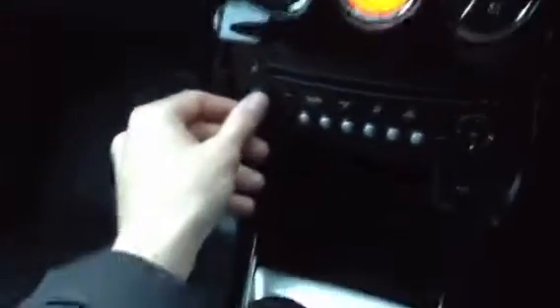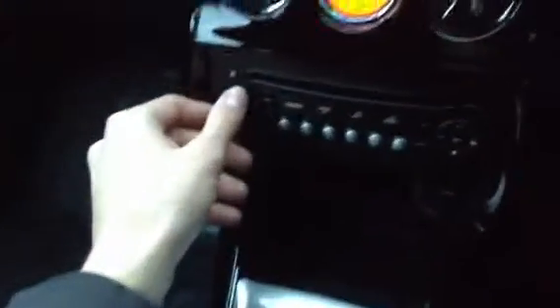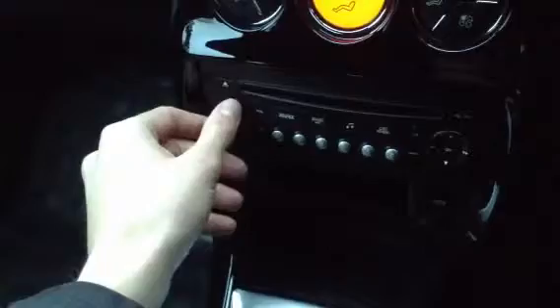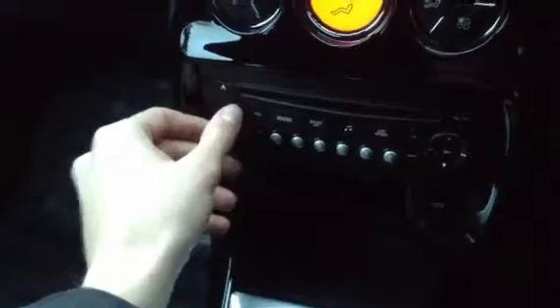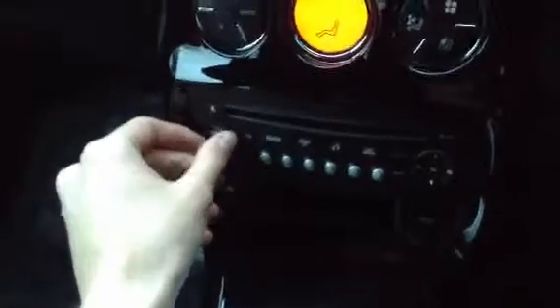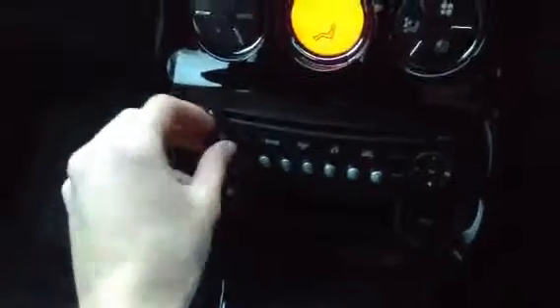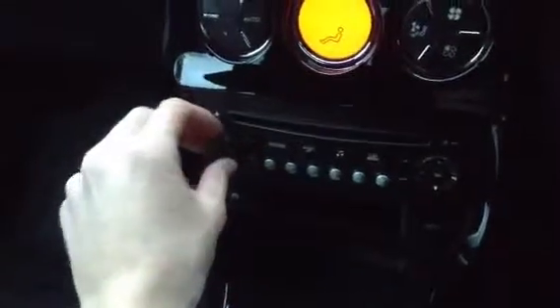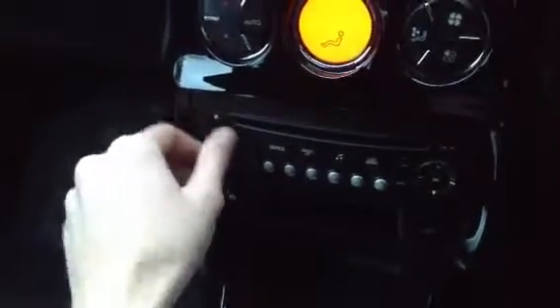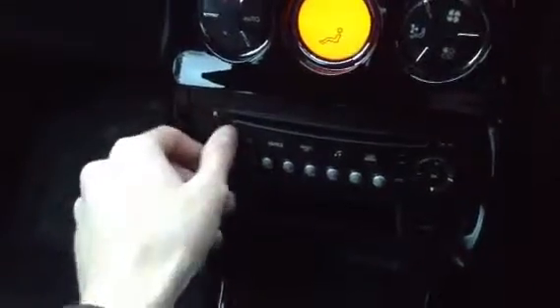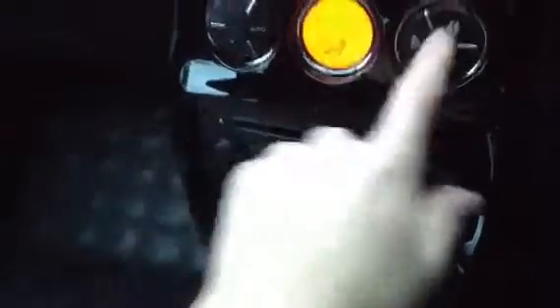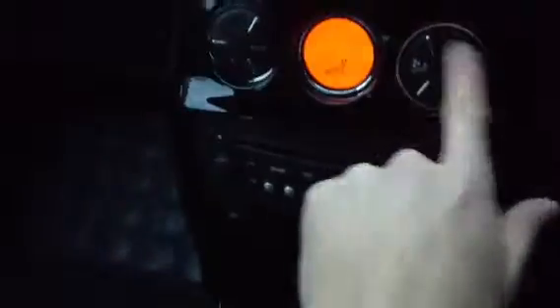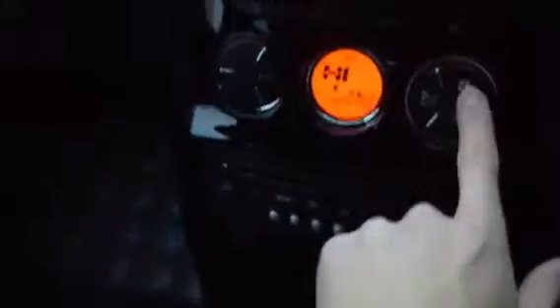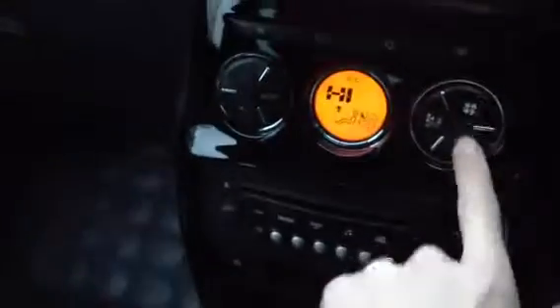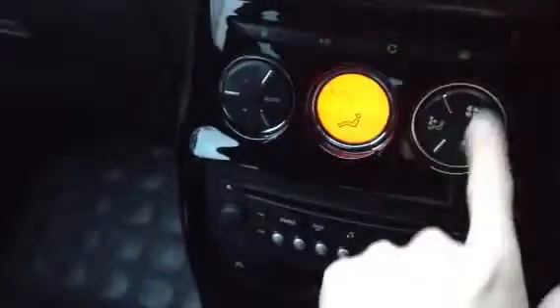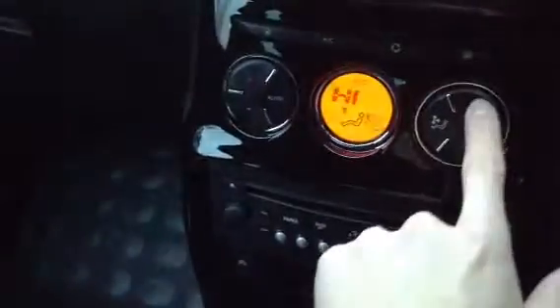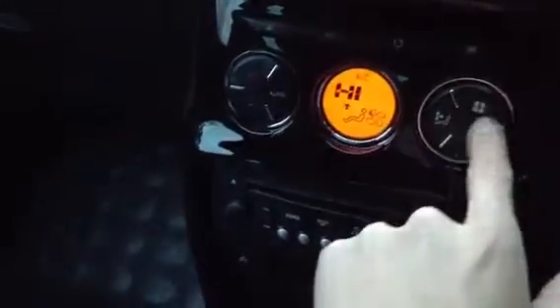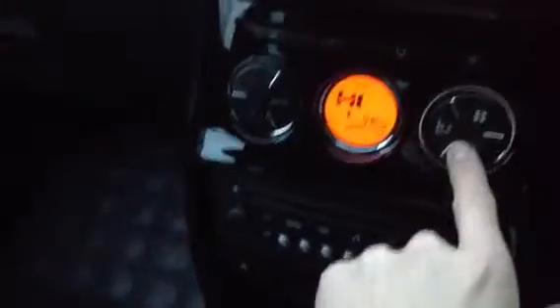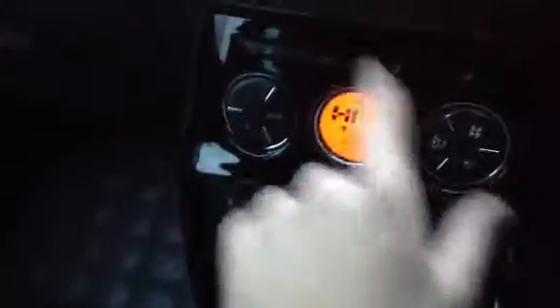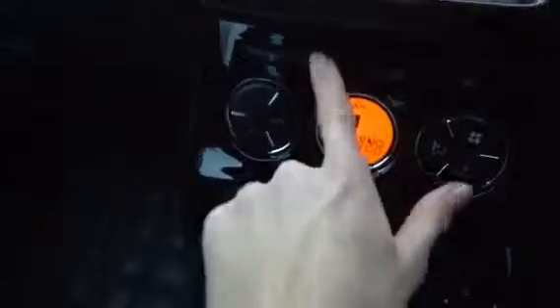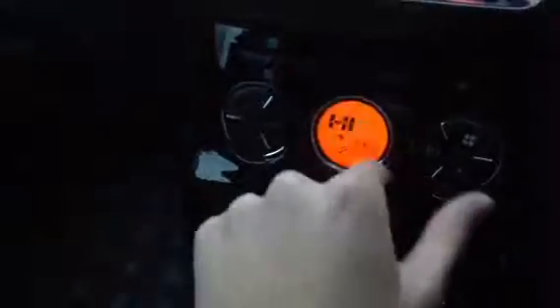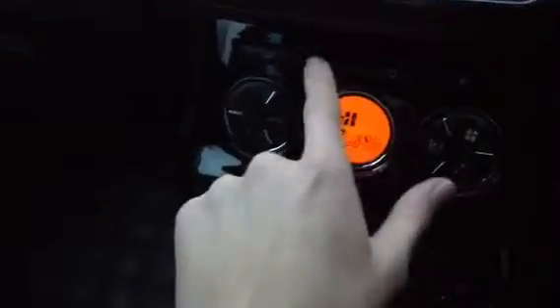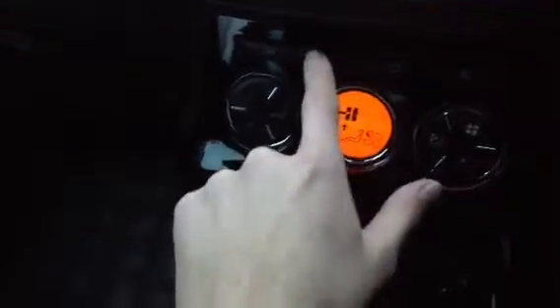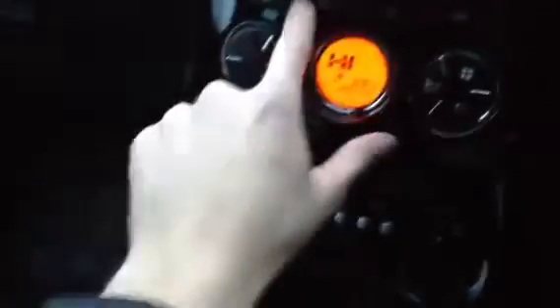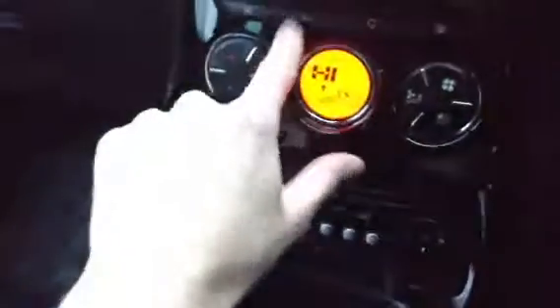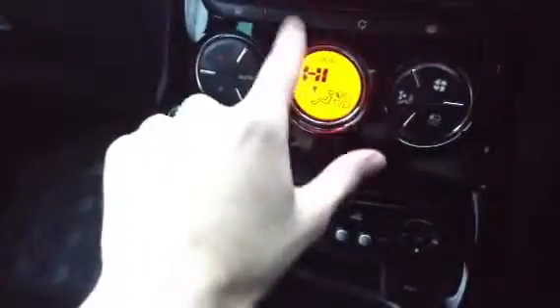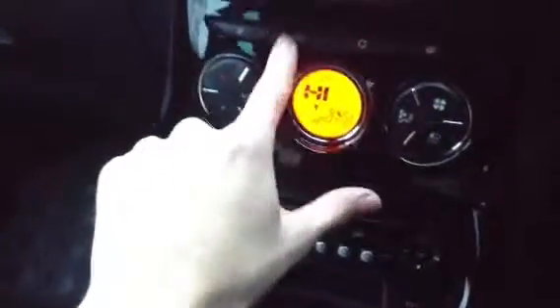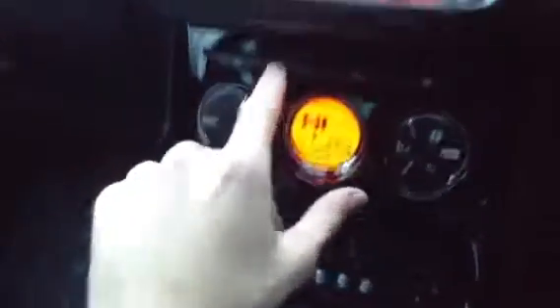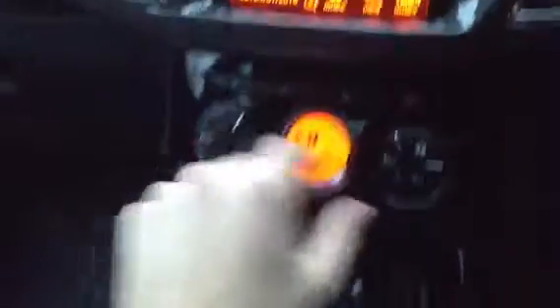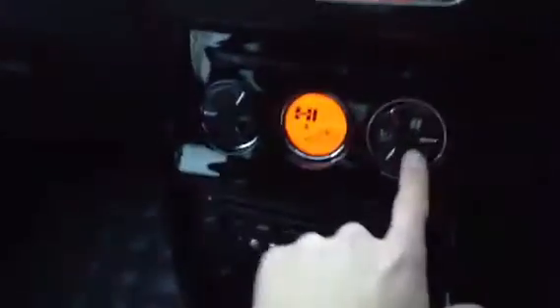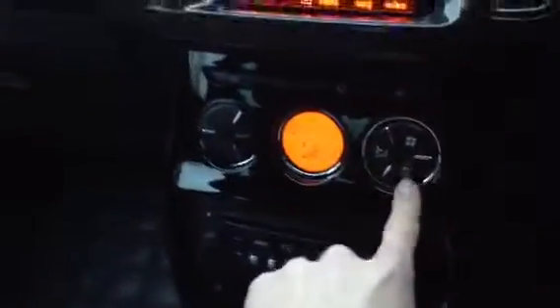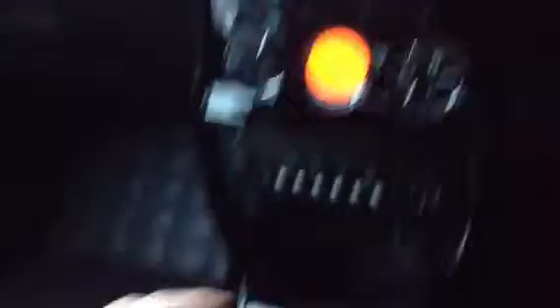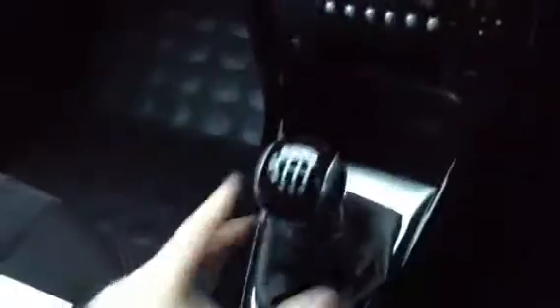The radio and CD have no issues at all, and there are no problems with any of the blowers. Everything functions very well, including the air conditioning — so everything is in good order.